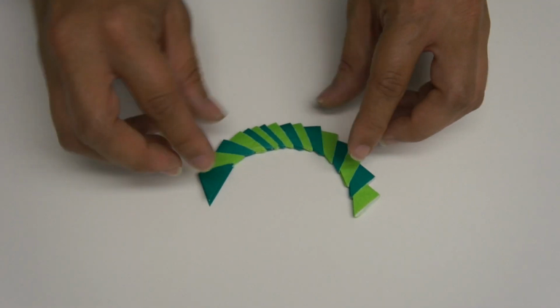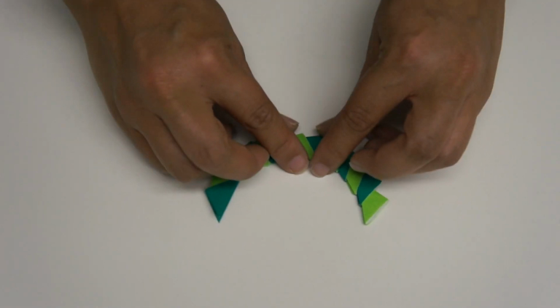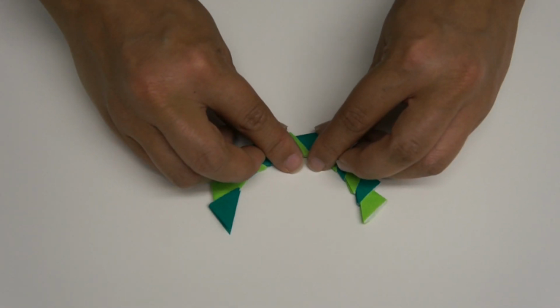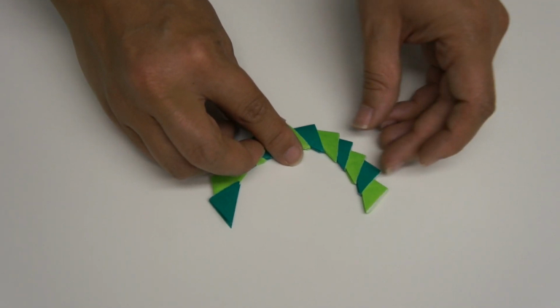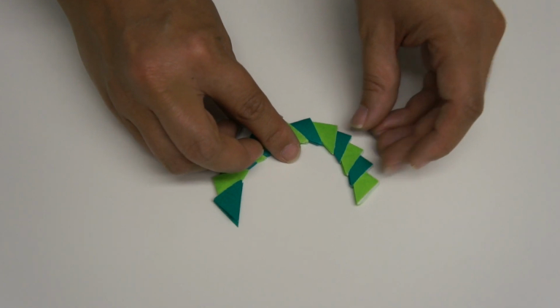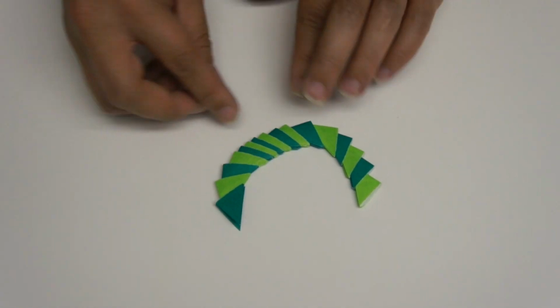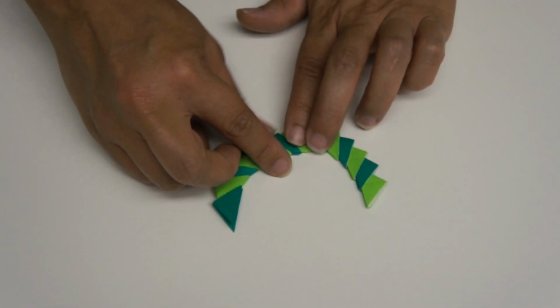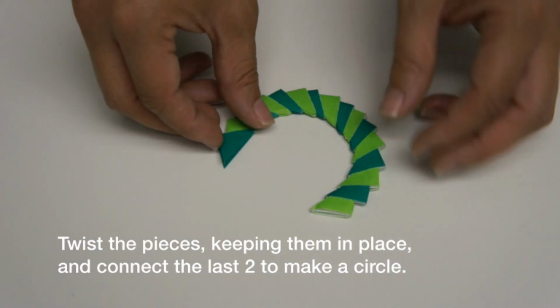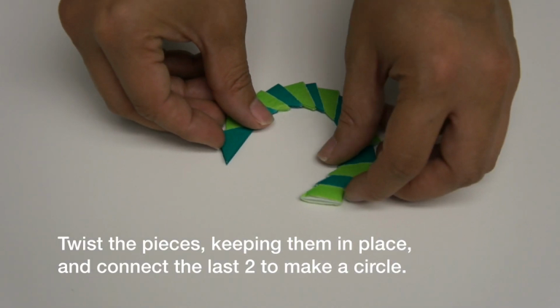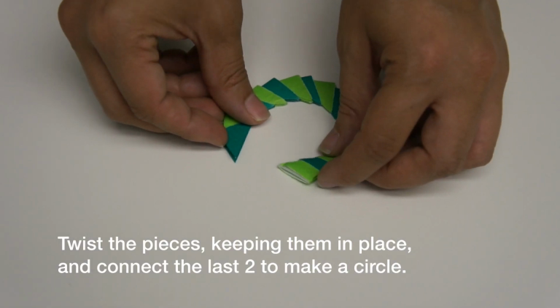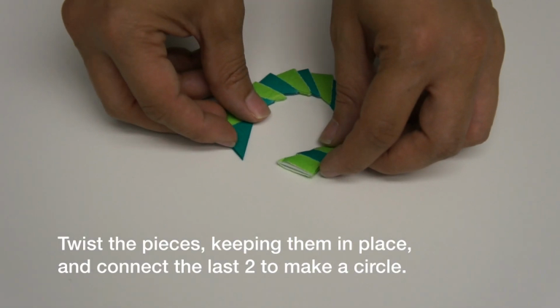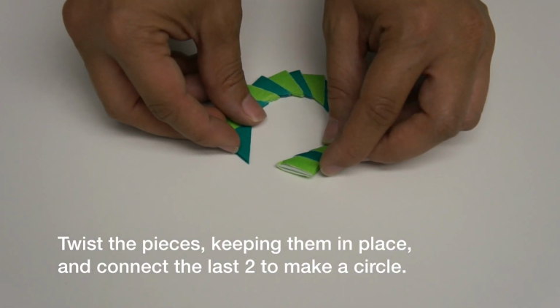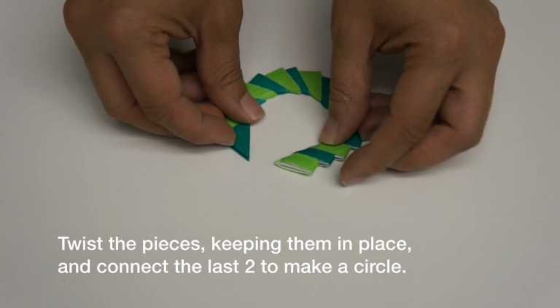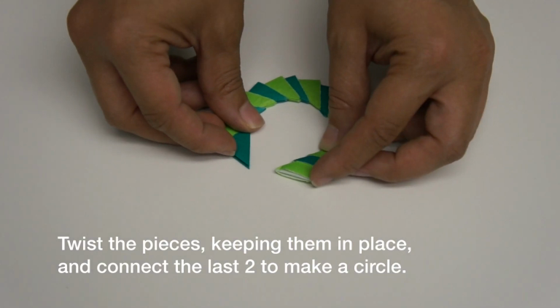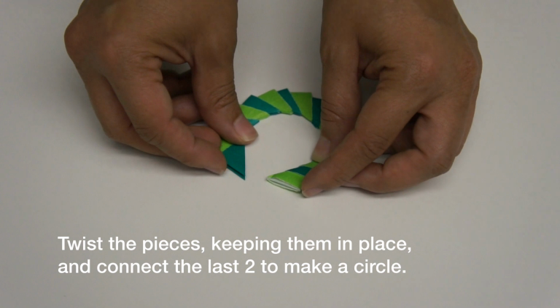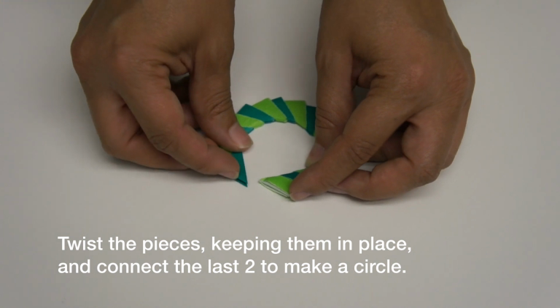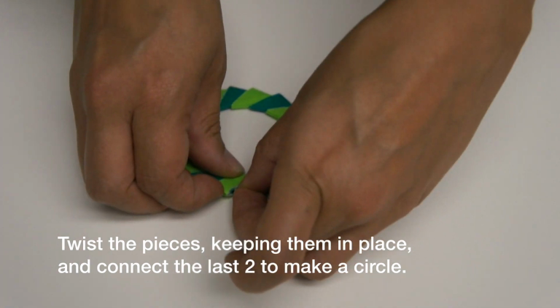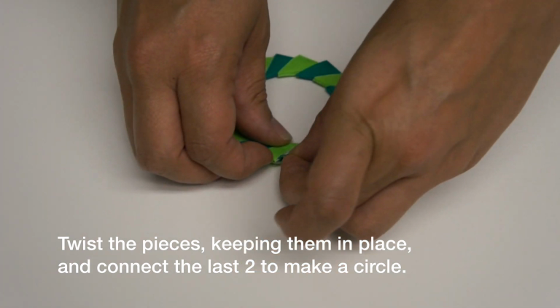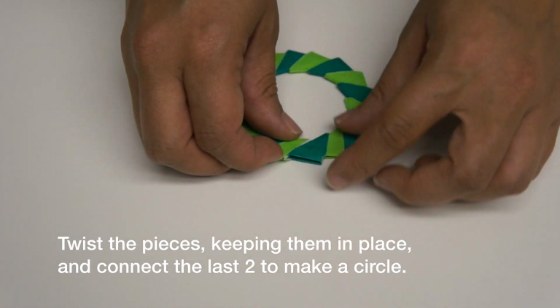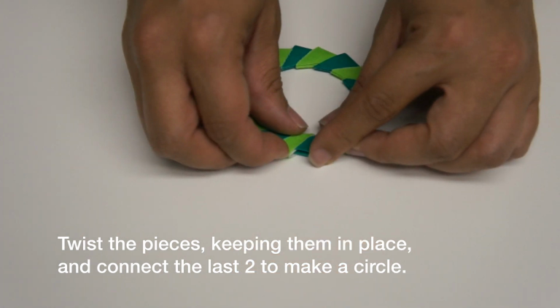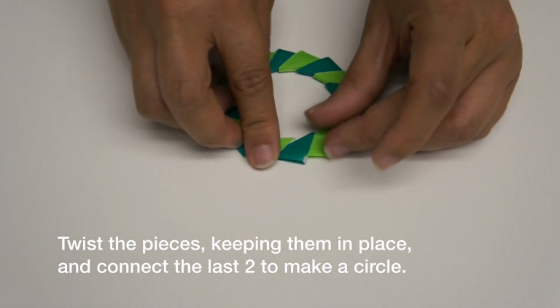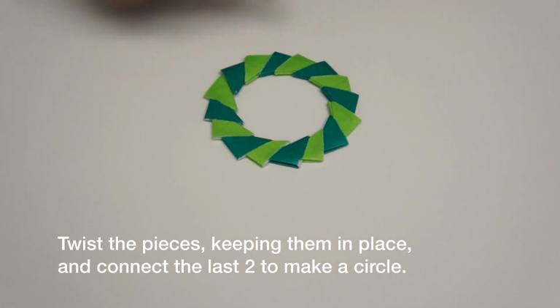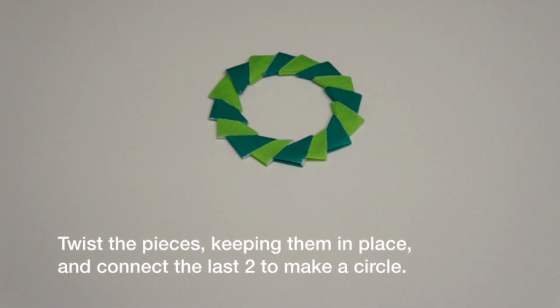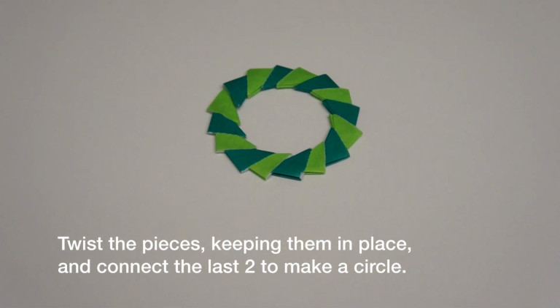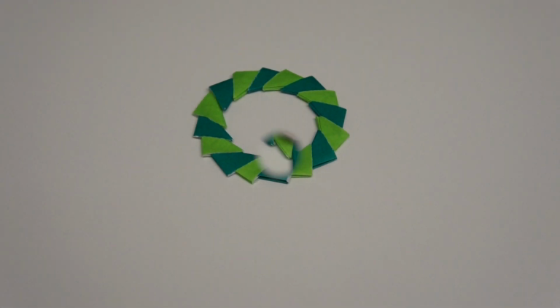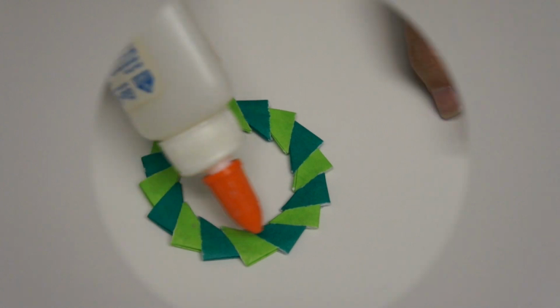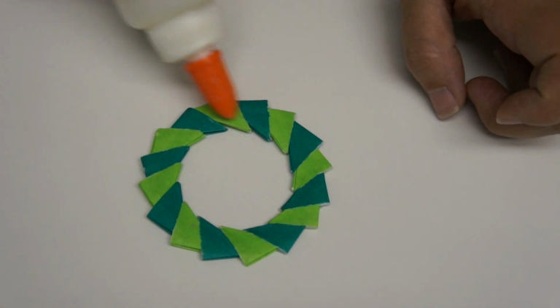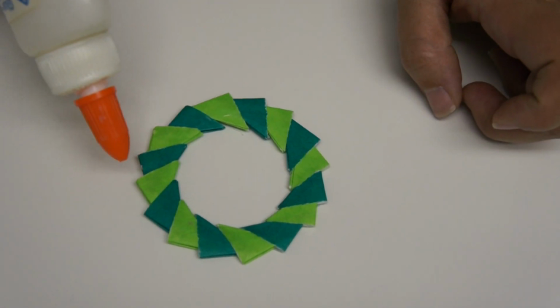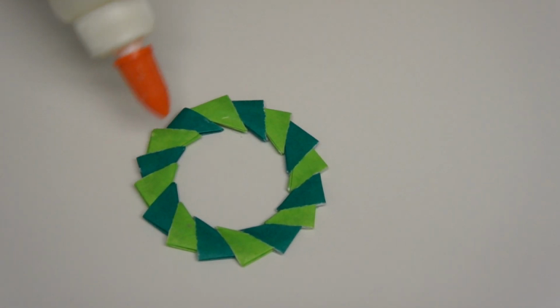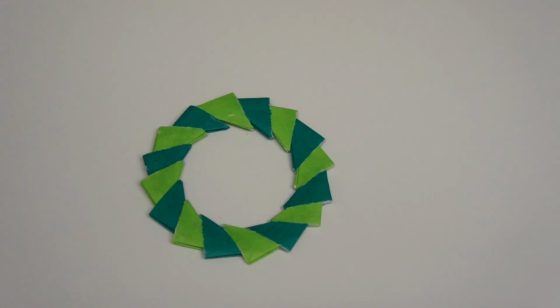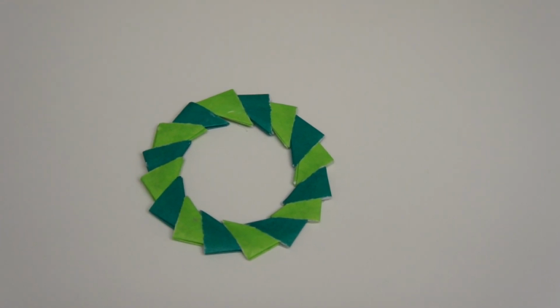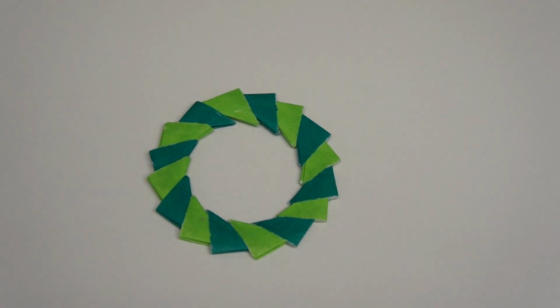Now you can lay them out on your table. Put a layer of glue and fold it around the circle.